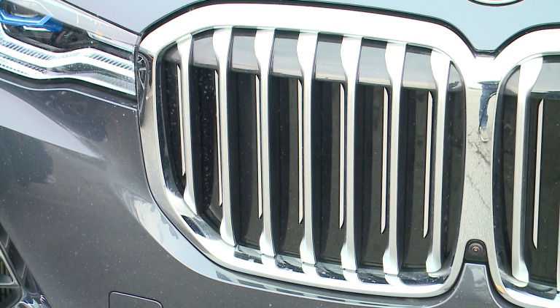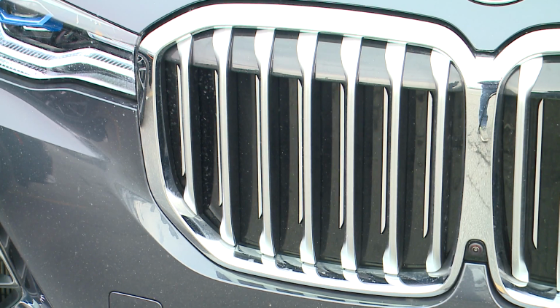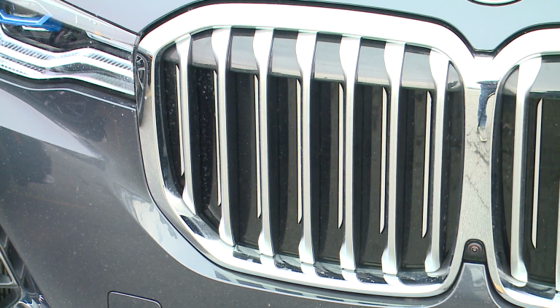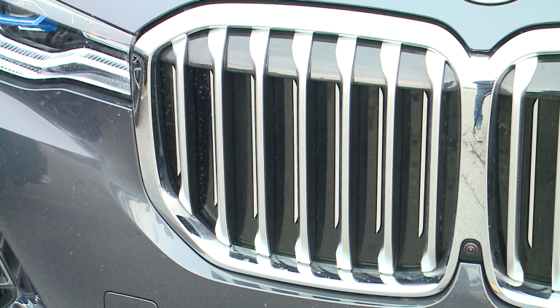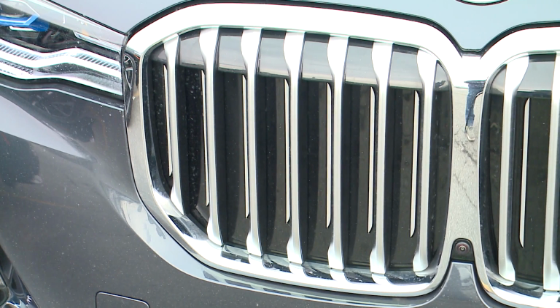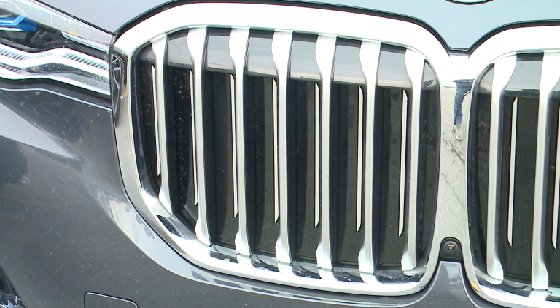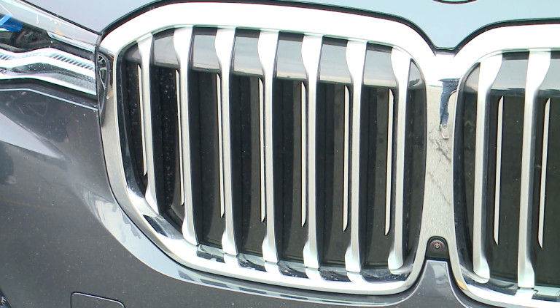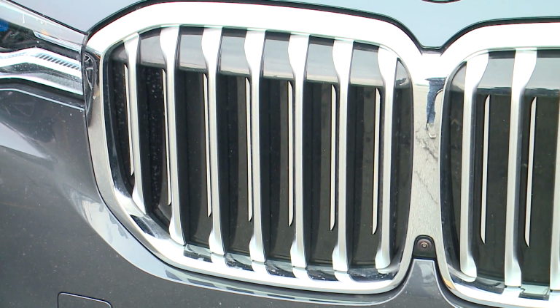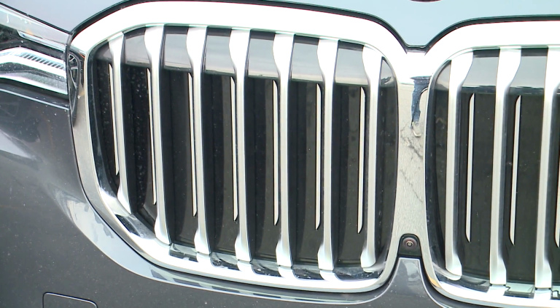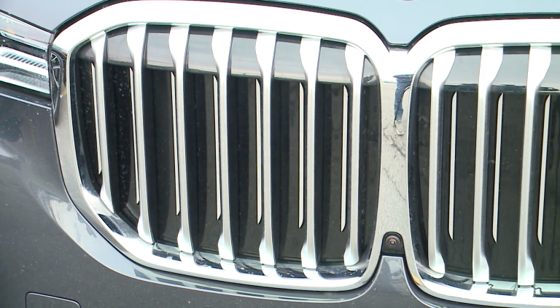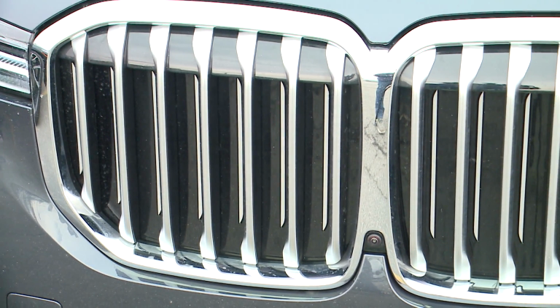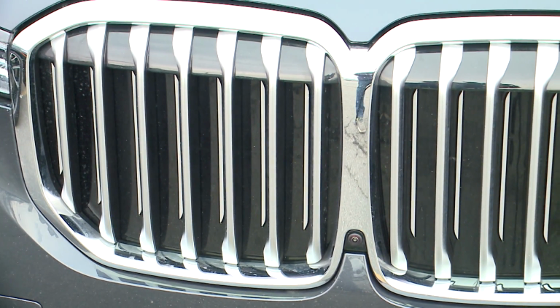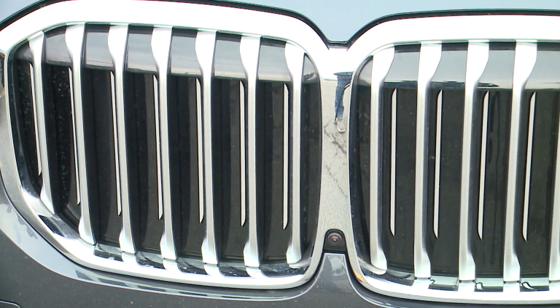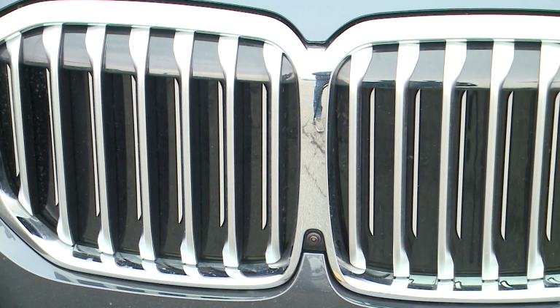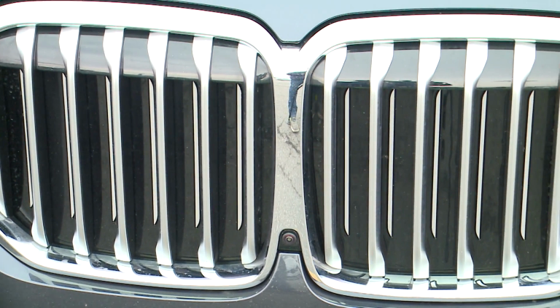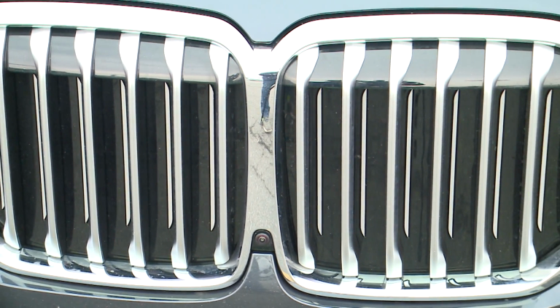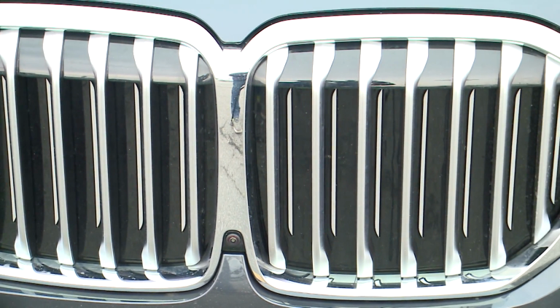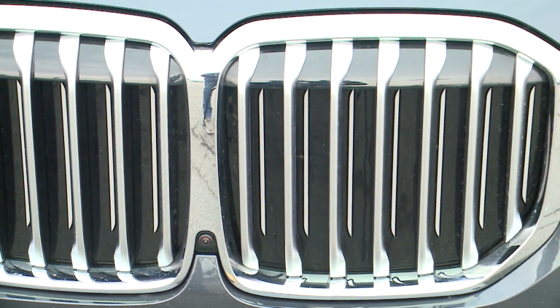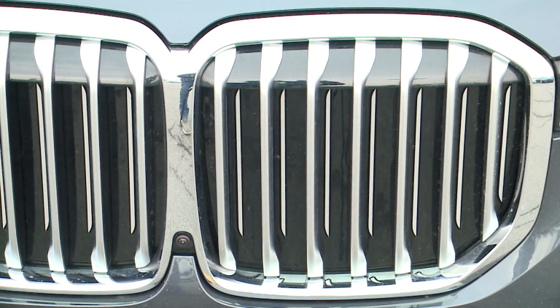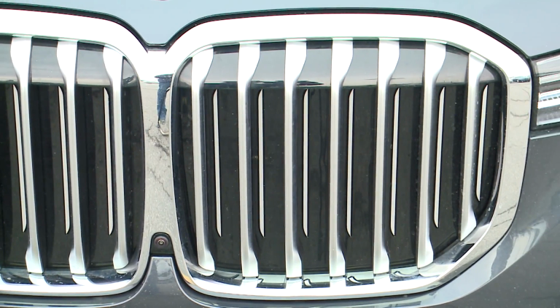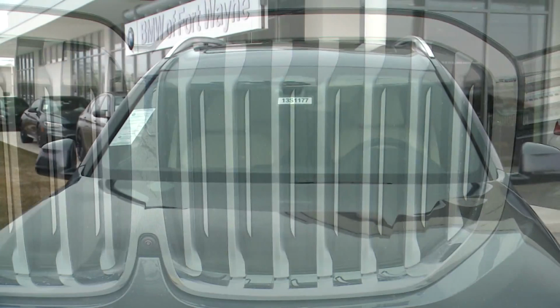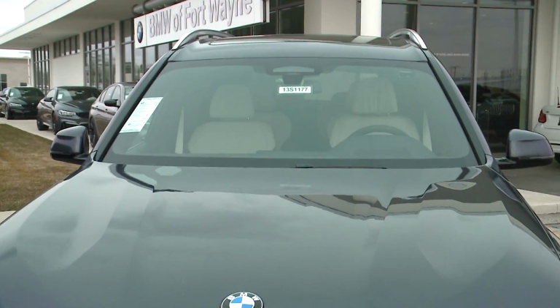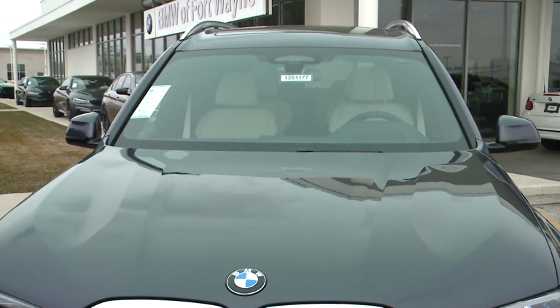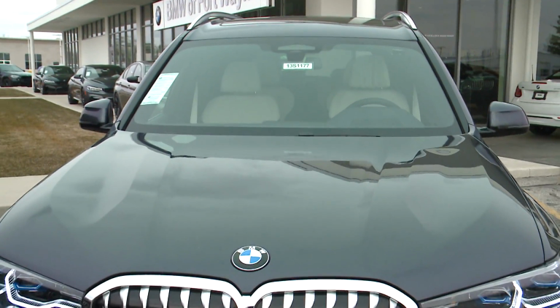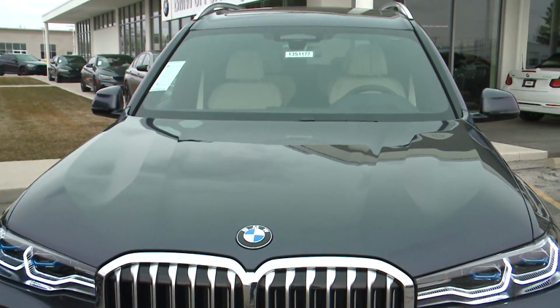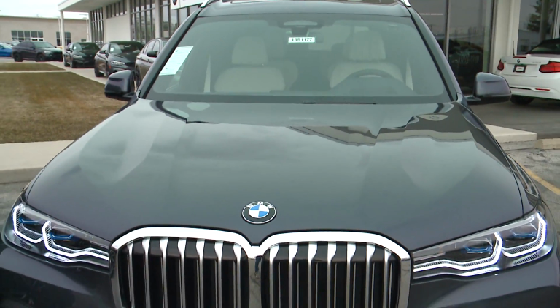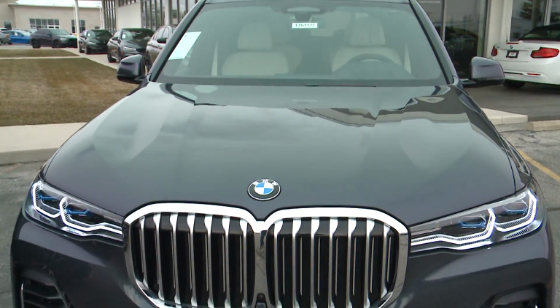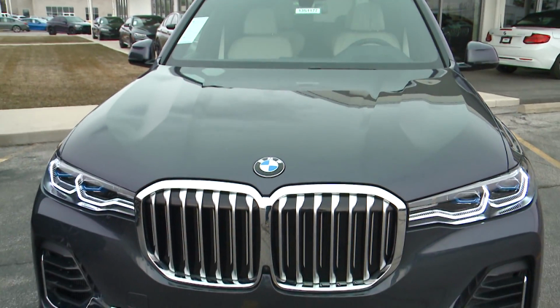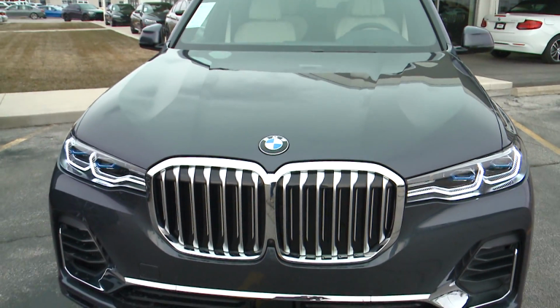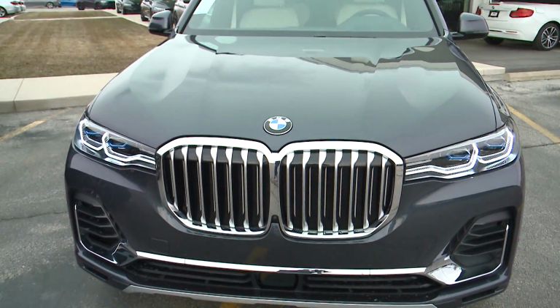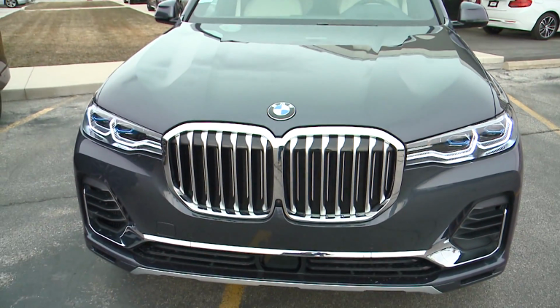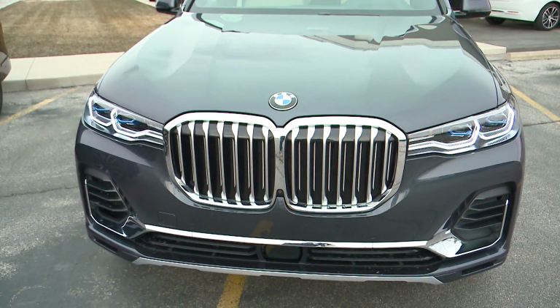Active shuttered kidney grilles remain true to BMW's styling while simultaneously providing increased aerodynamics and cold air intake as required, delivering the best of both fuel efficiency and performance.